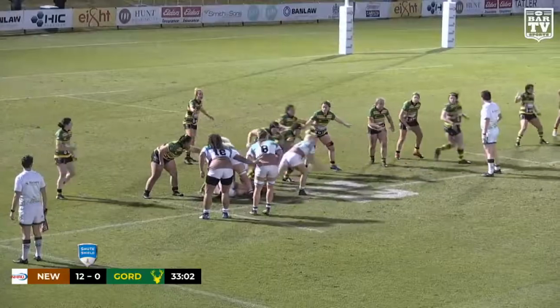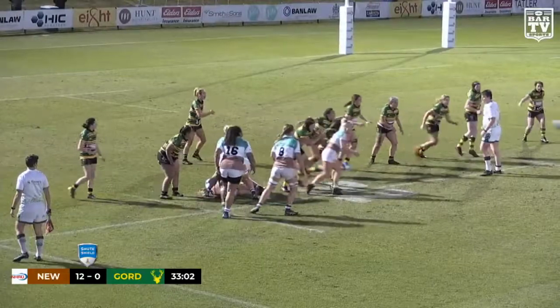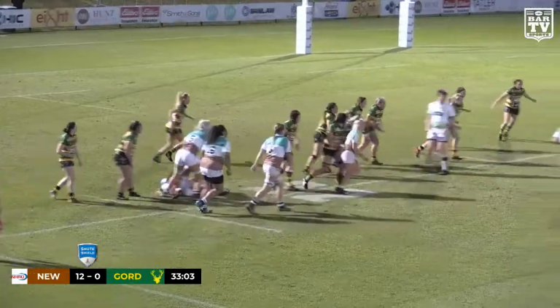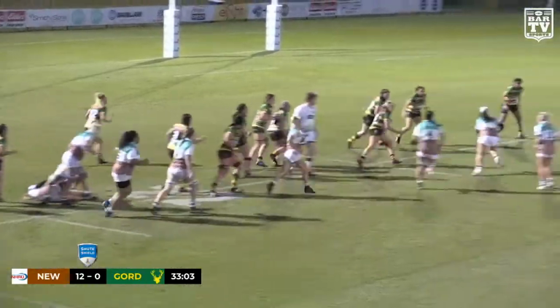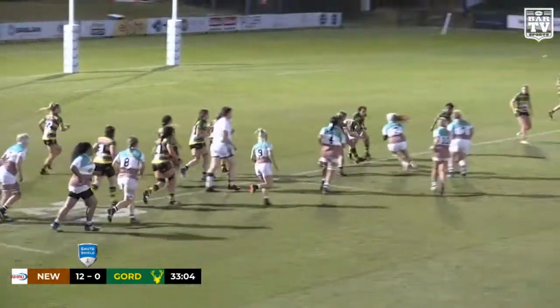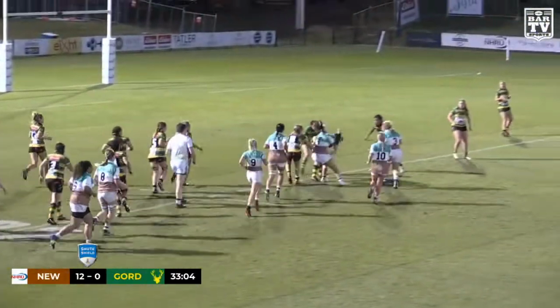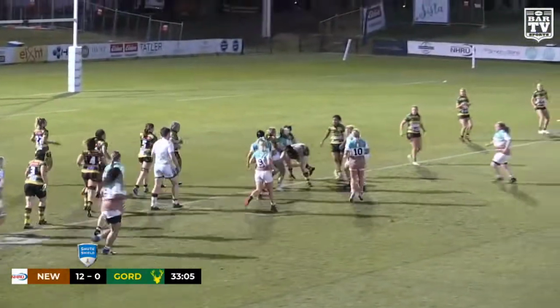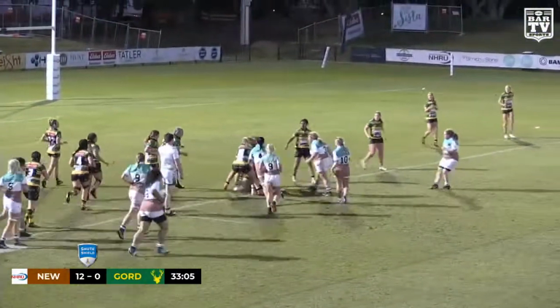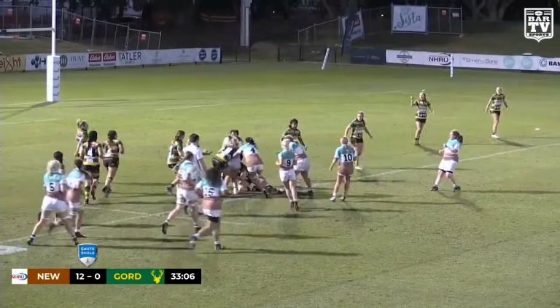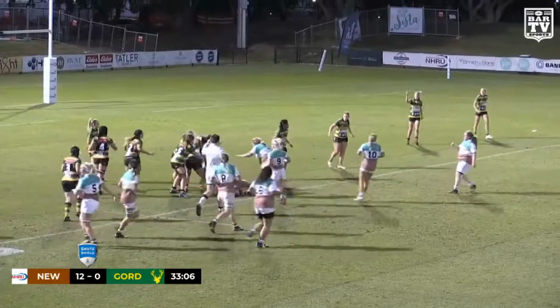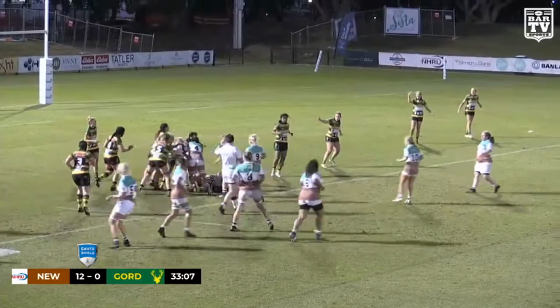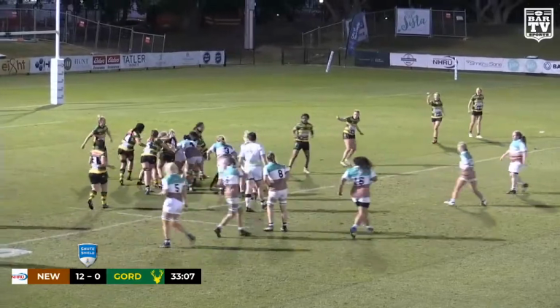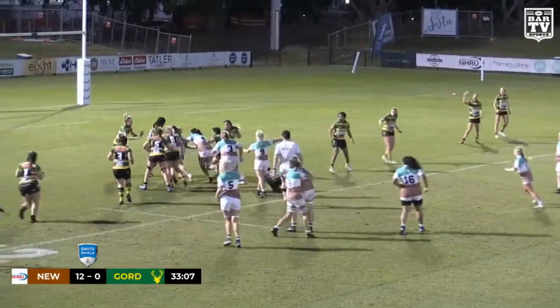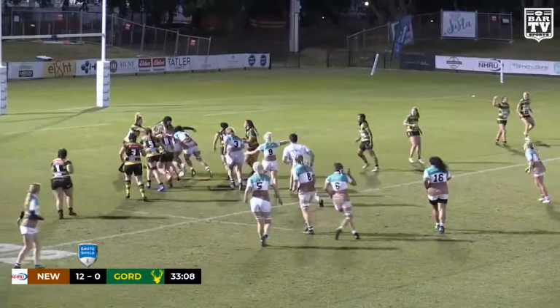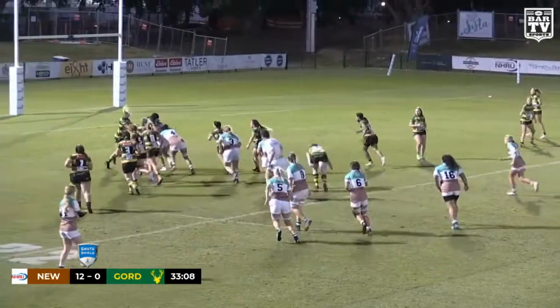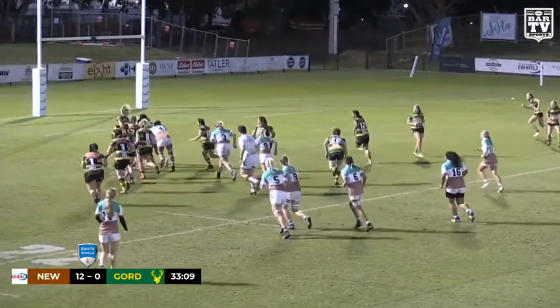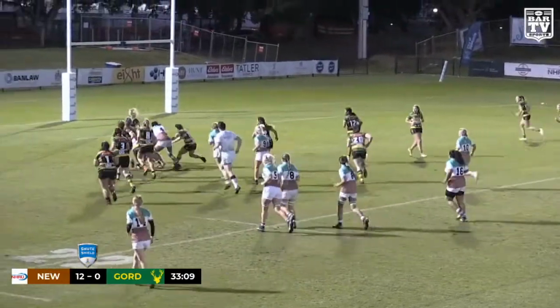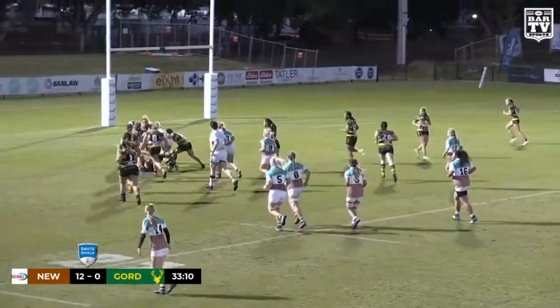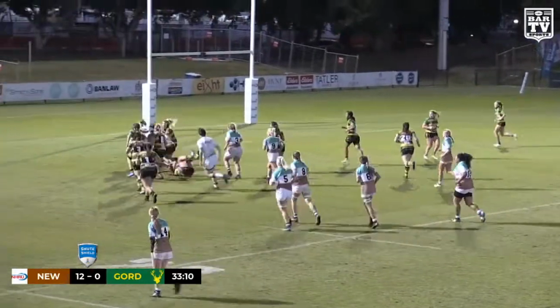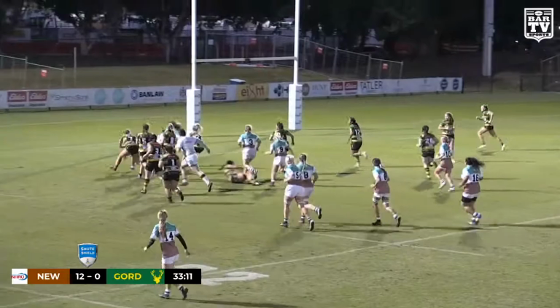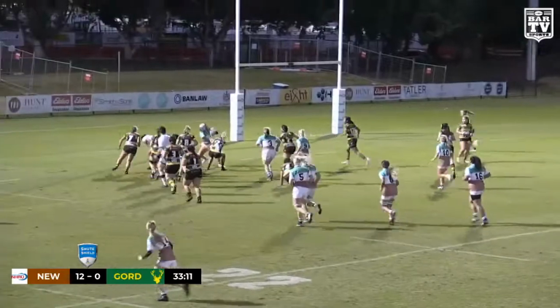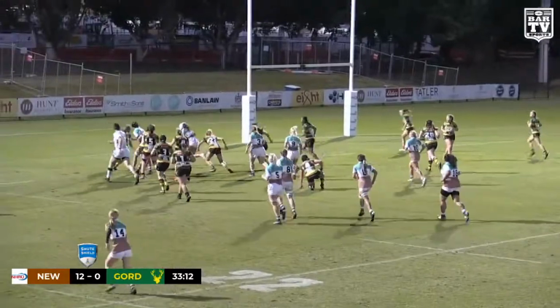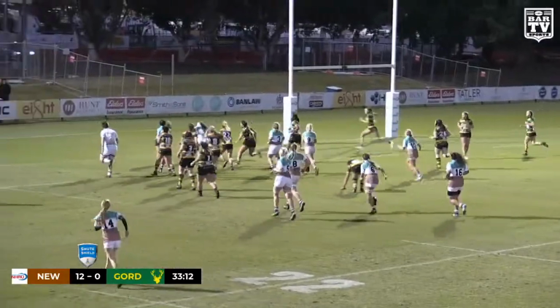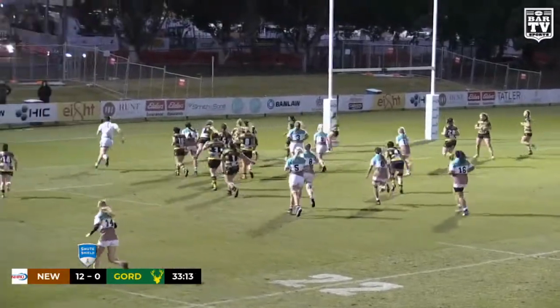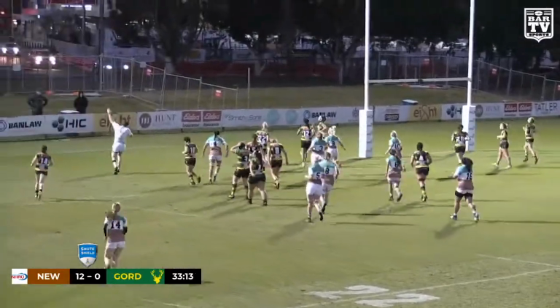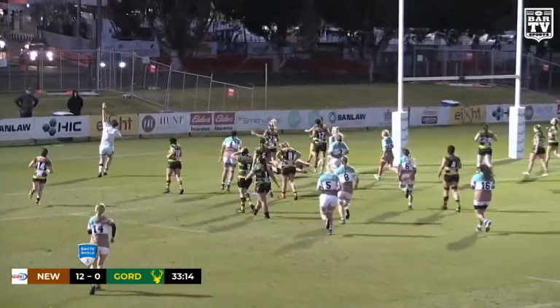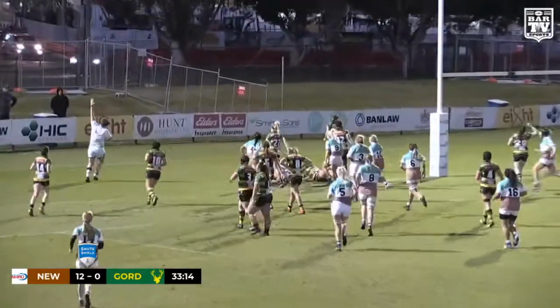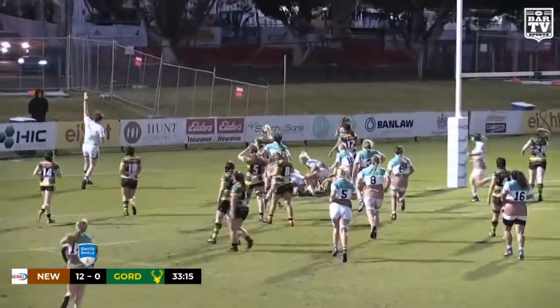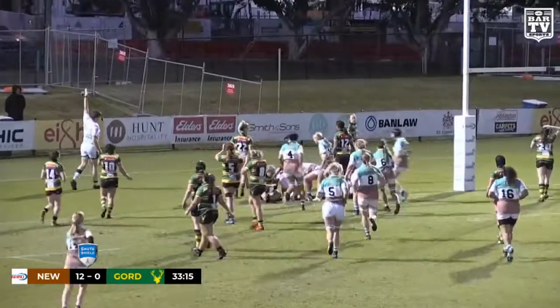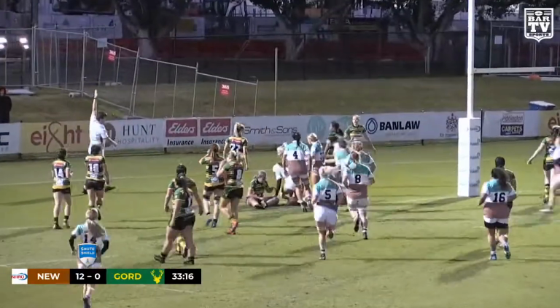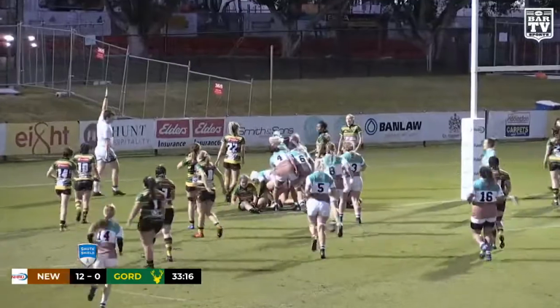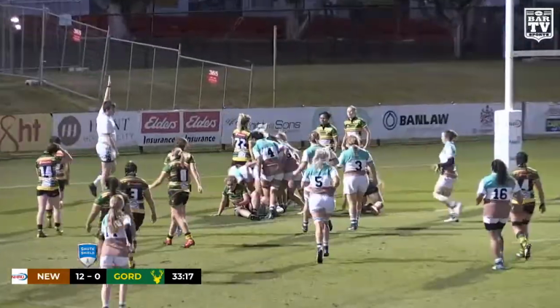Strong contact. And Salter onto Waldron, stepping off the right. And here's those post-contact meters we were talking about — look at that, it's still going. And they will go over, the Wildfires — just too strong in the end.